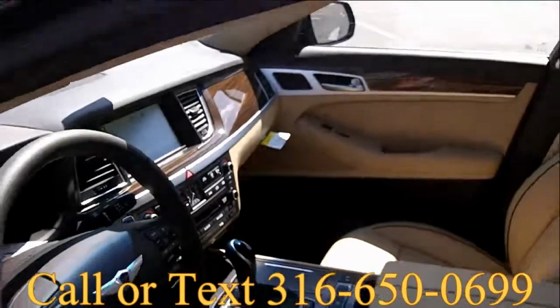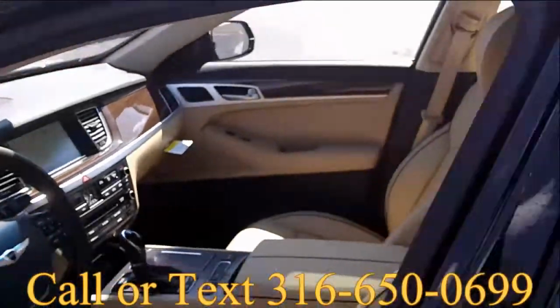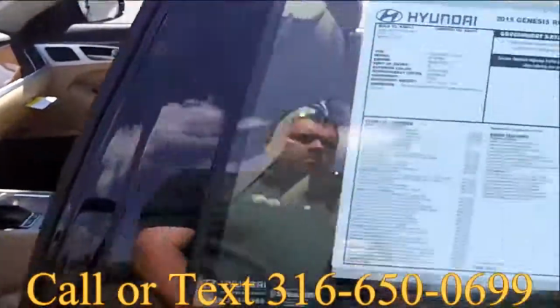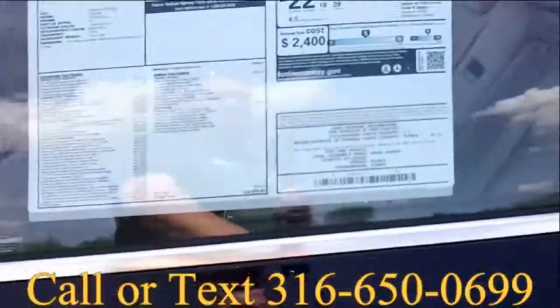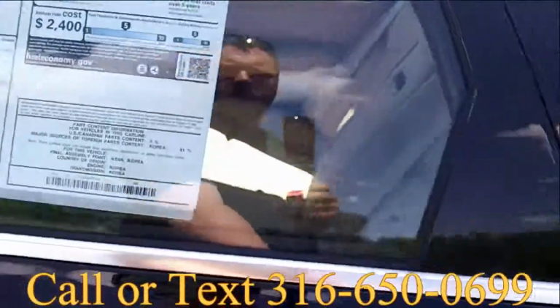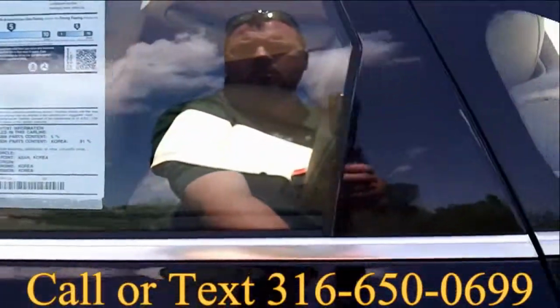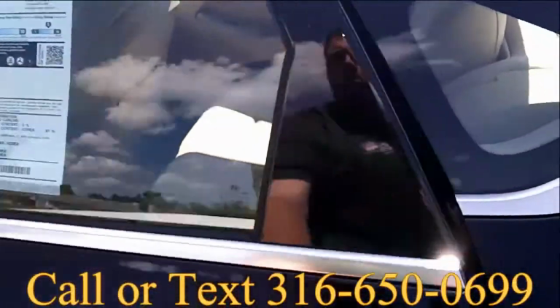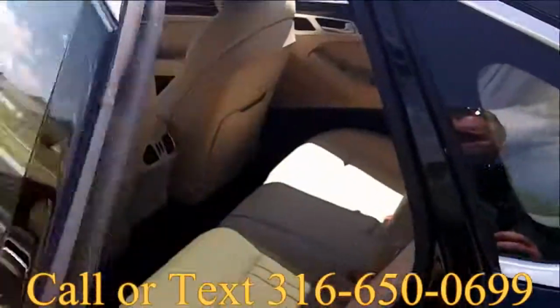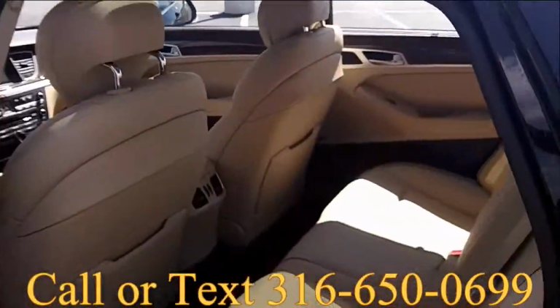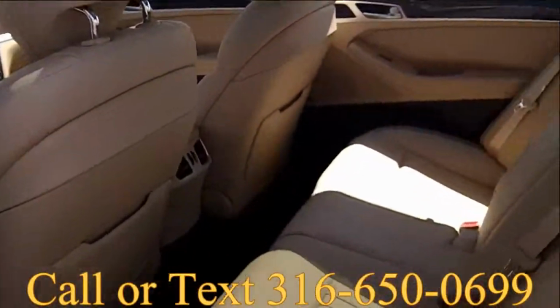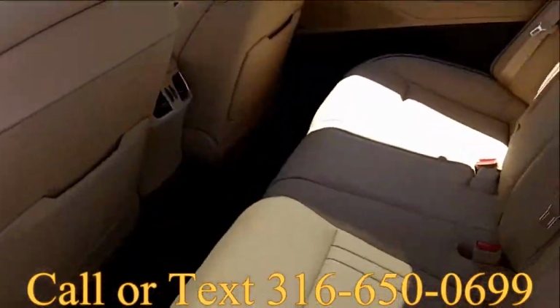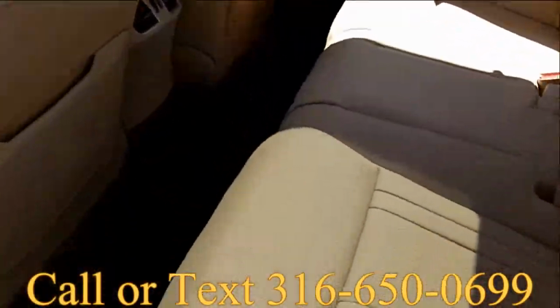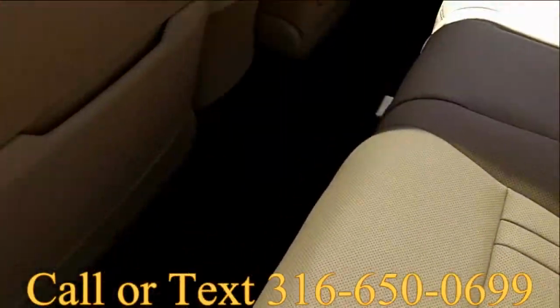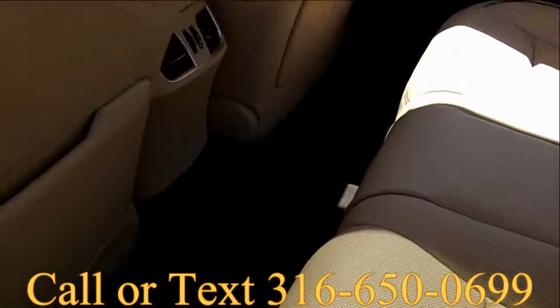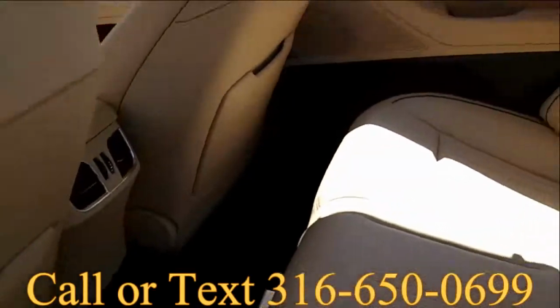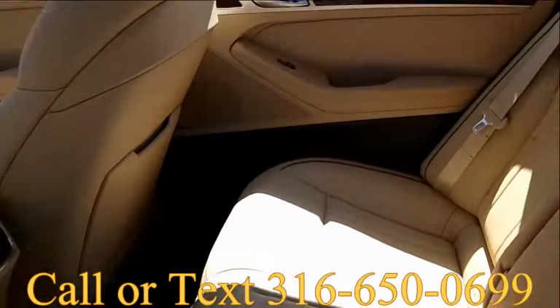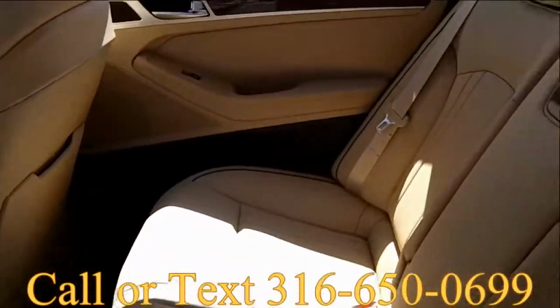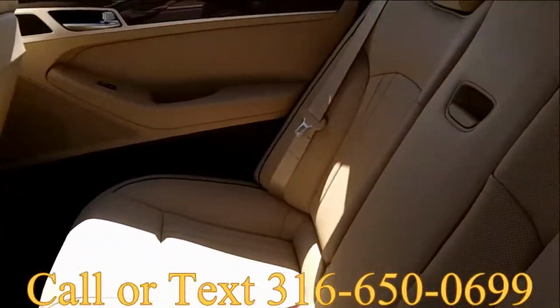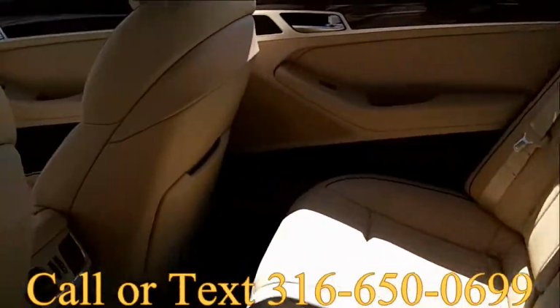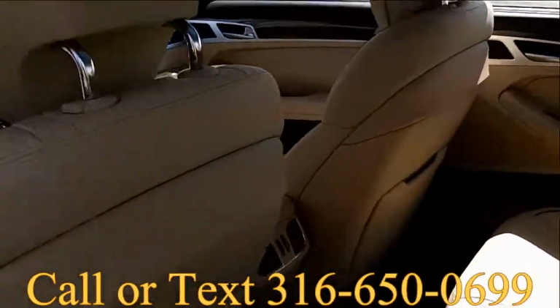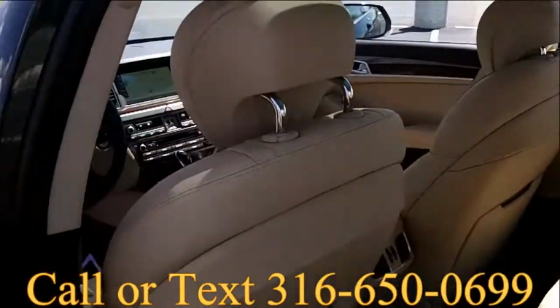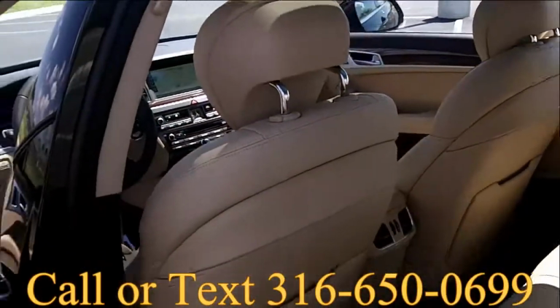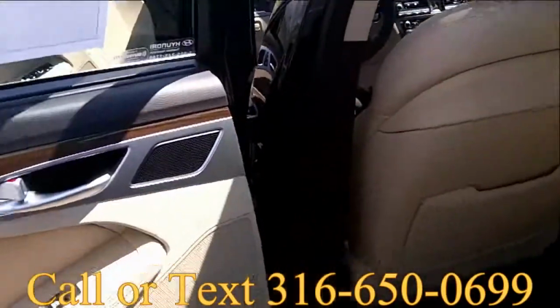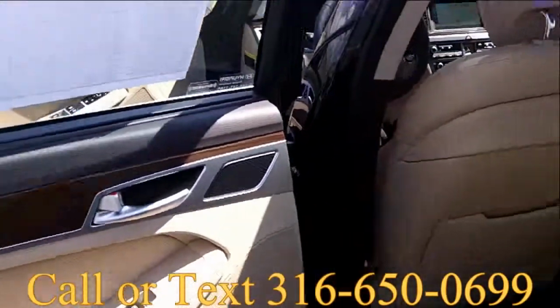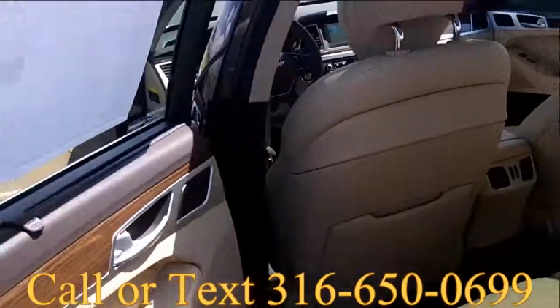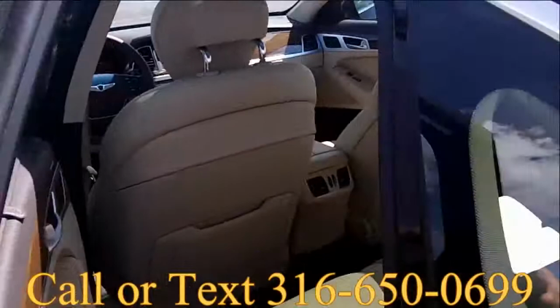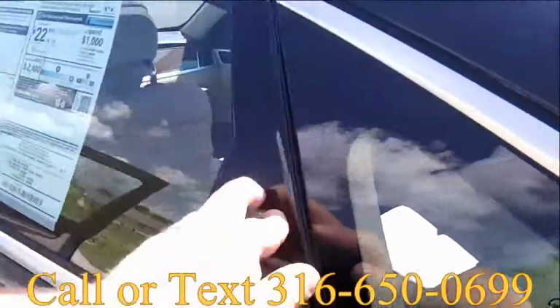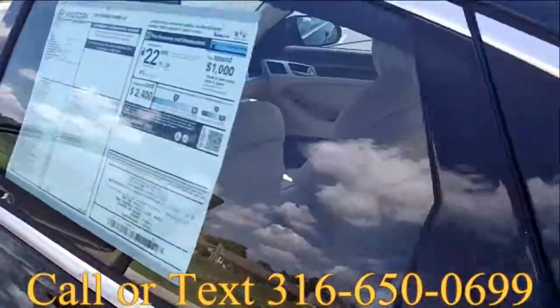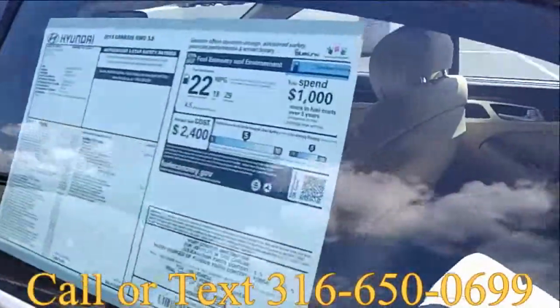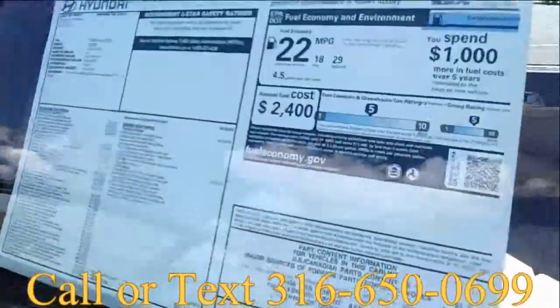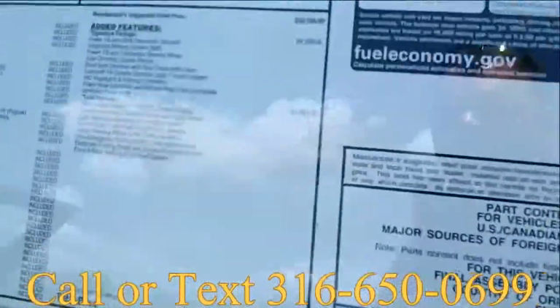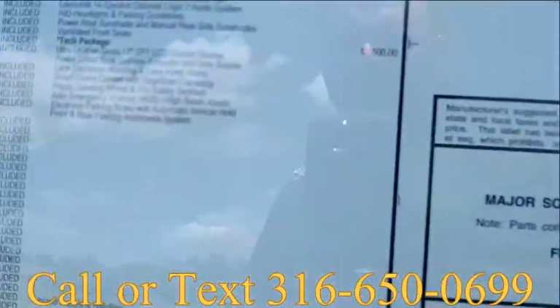The car rides like a dream — it rides better than just about any car I've ever been in, quite frankly. There's a huge passenger compartment with easy to open spaces behind the seats and a pass-through in the center.